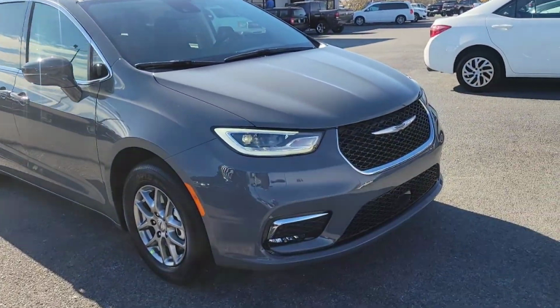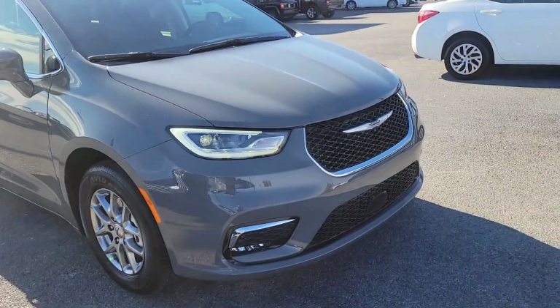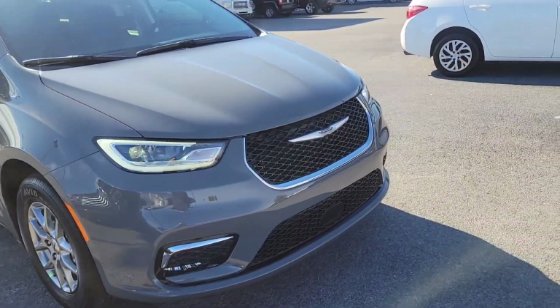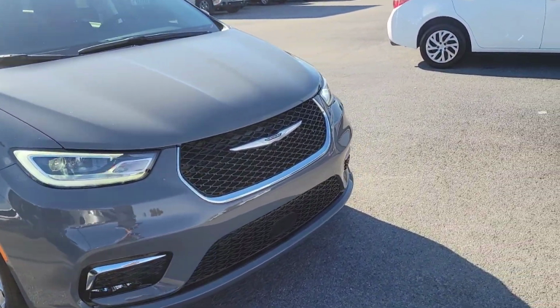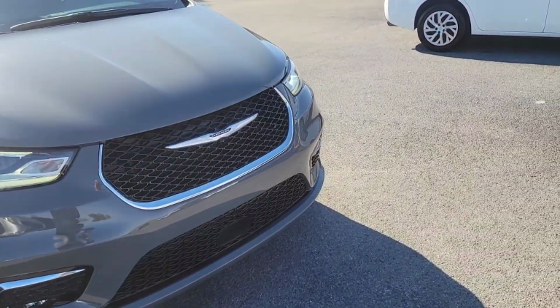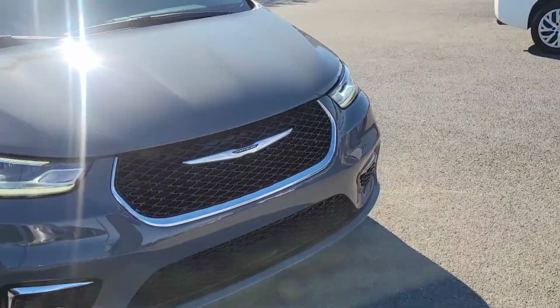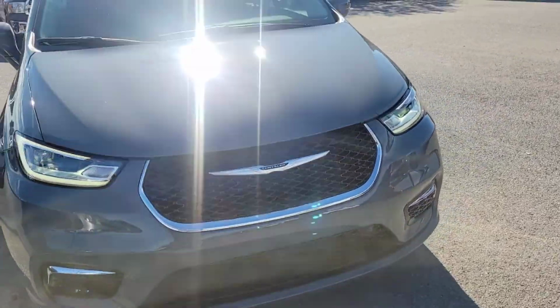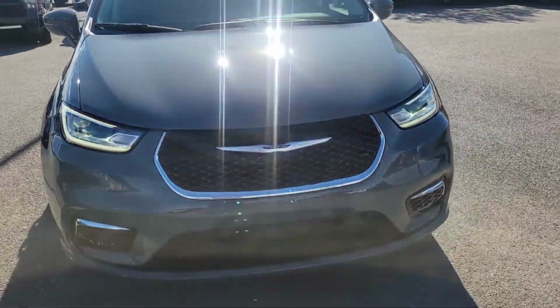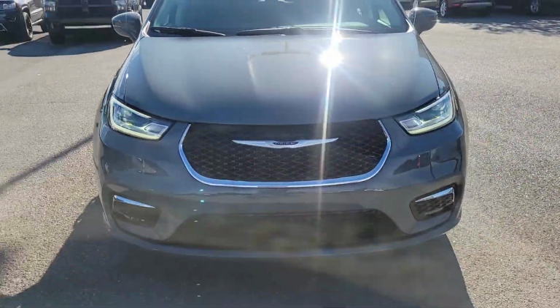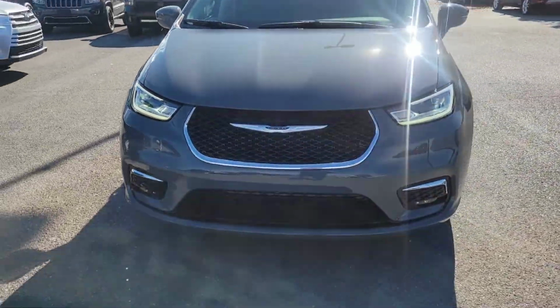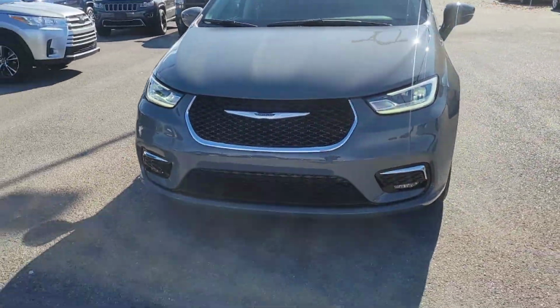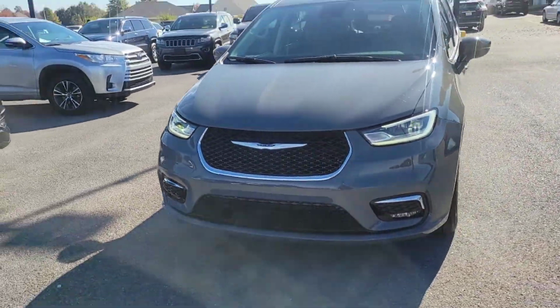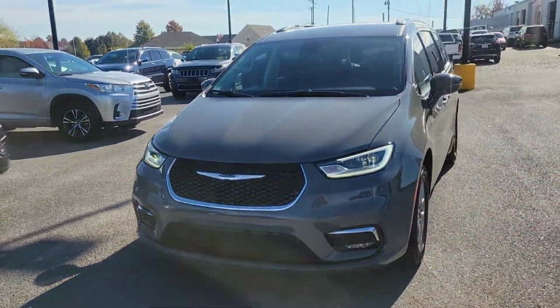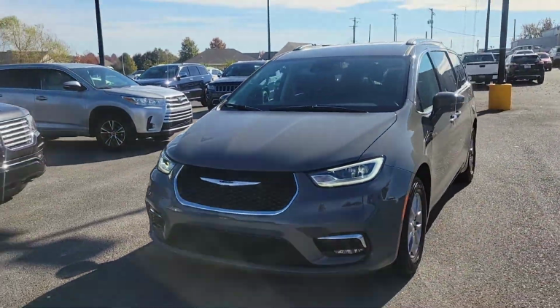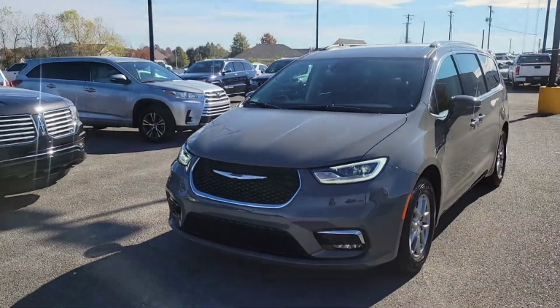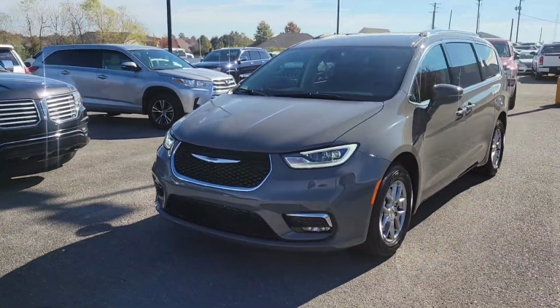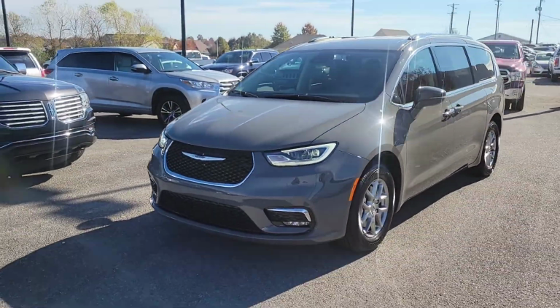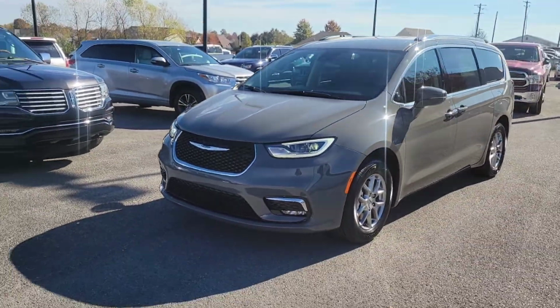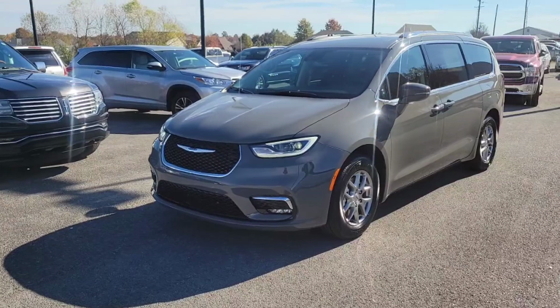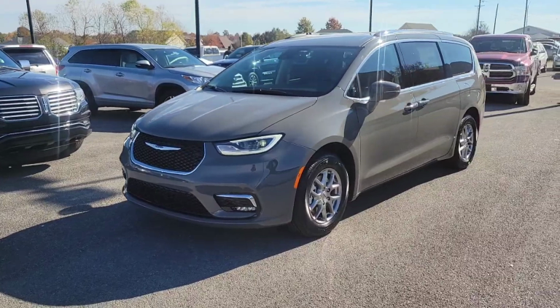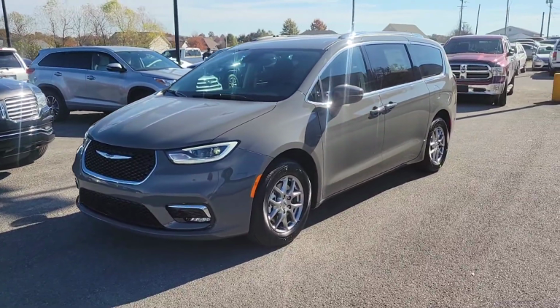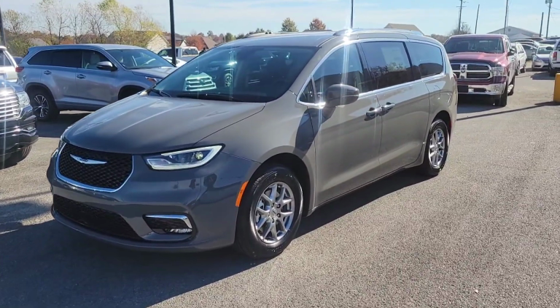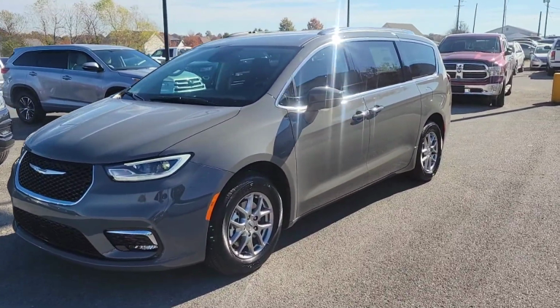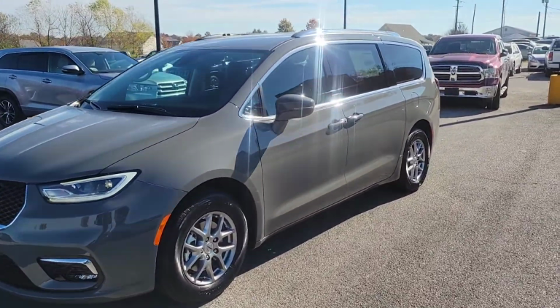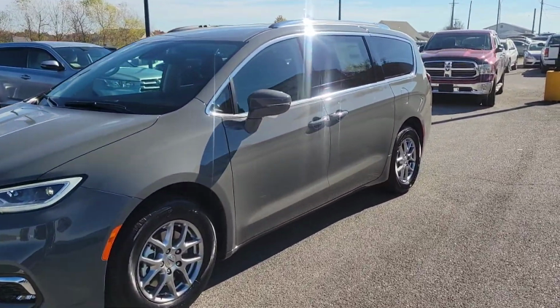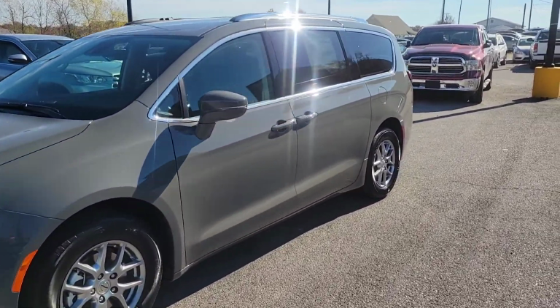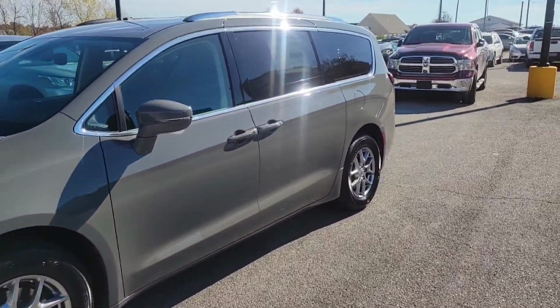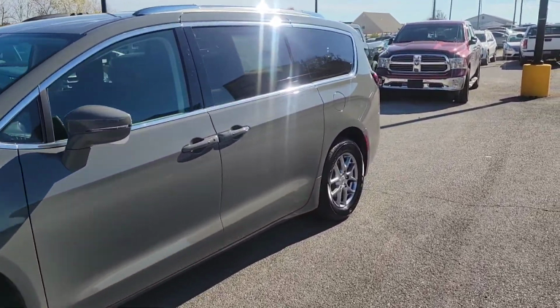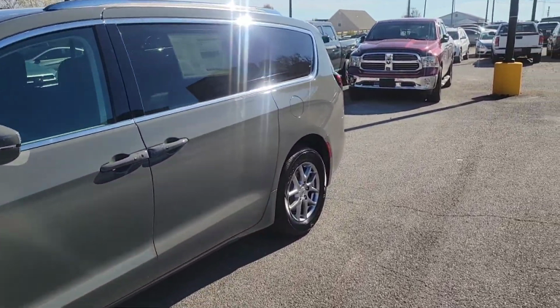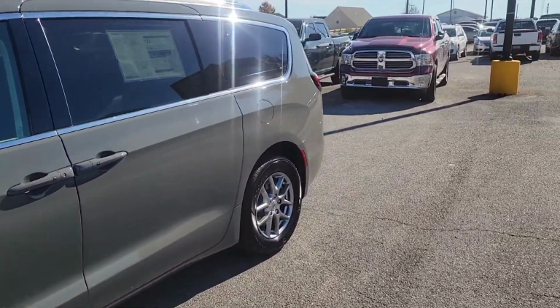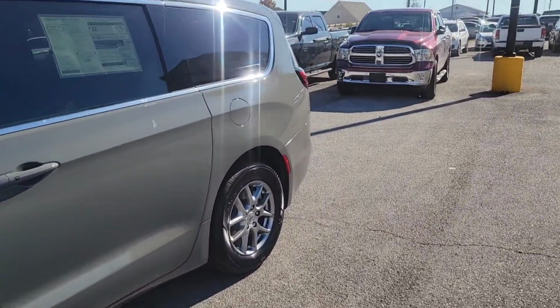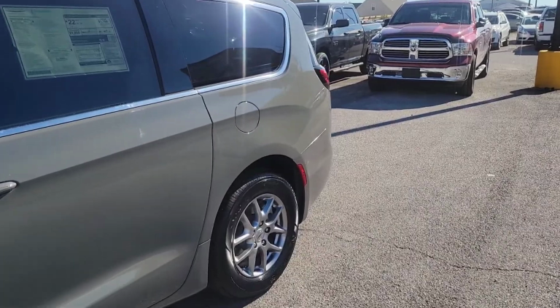It has the 3.6 liter V6 and comes with a five-year, 60,000-mile warranty. It's a great-looking vehicle all the way around. This one's brand new.